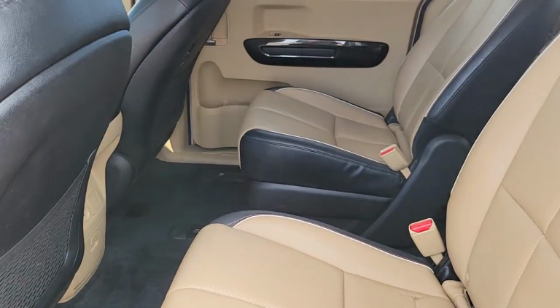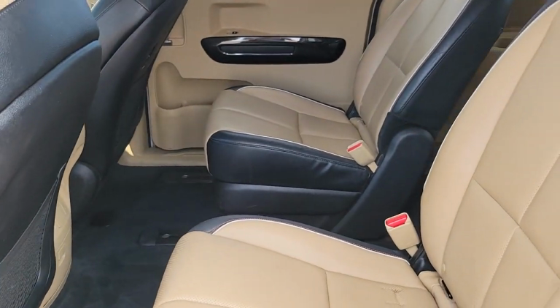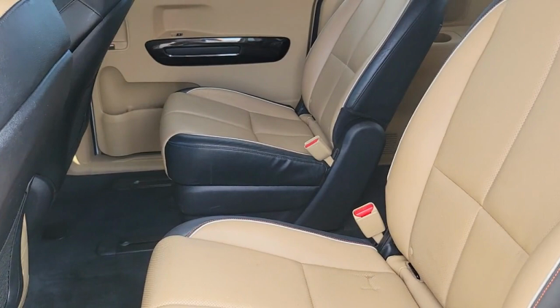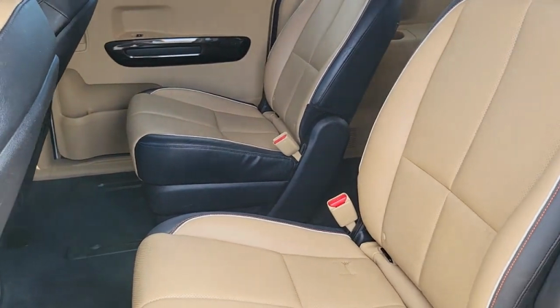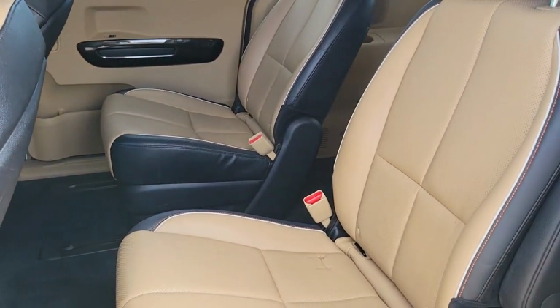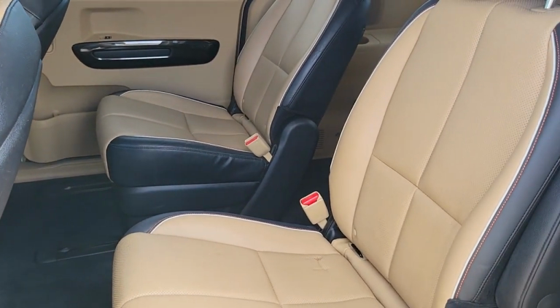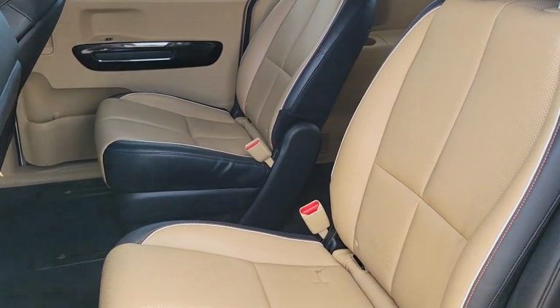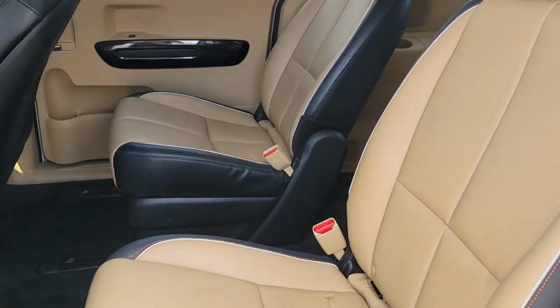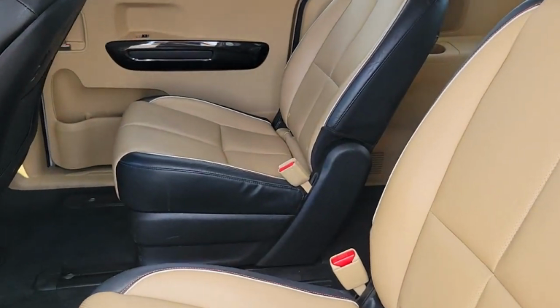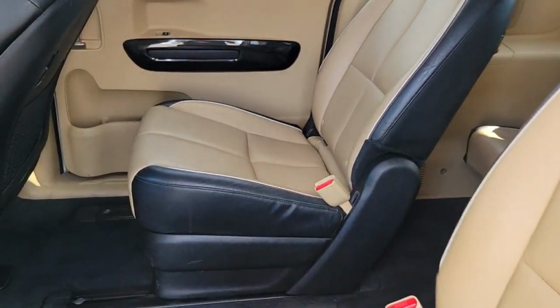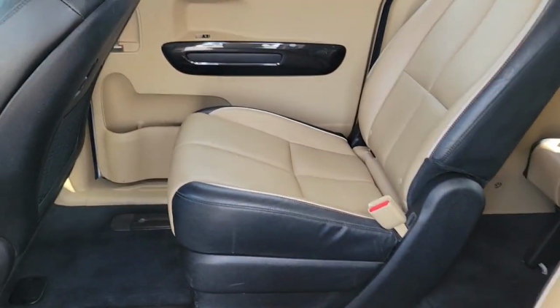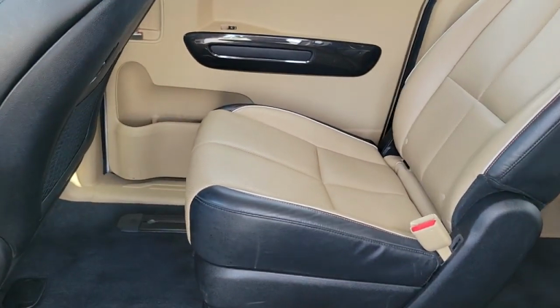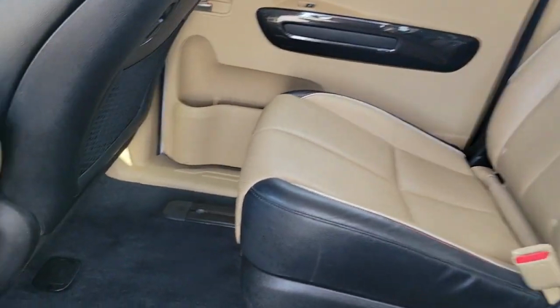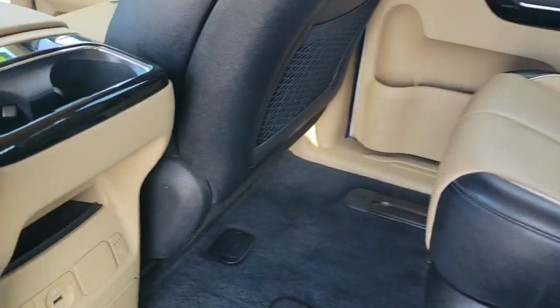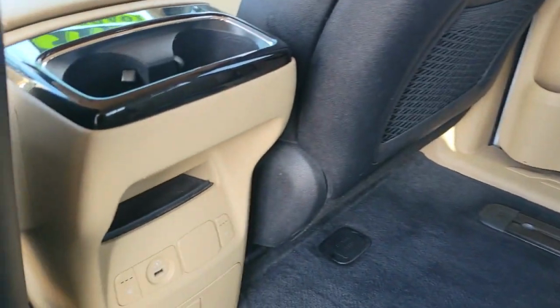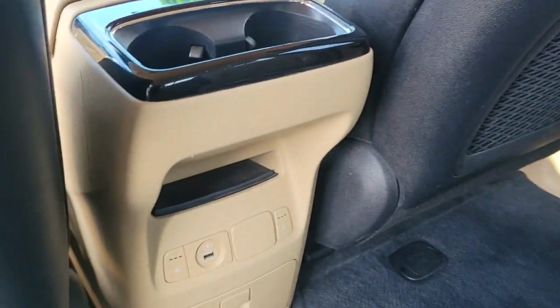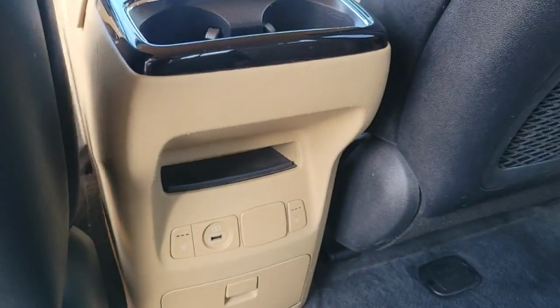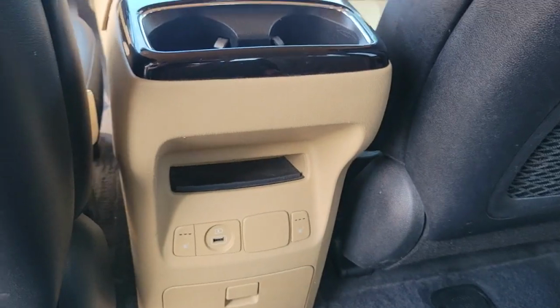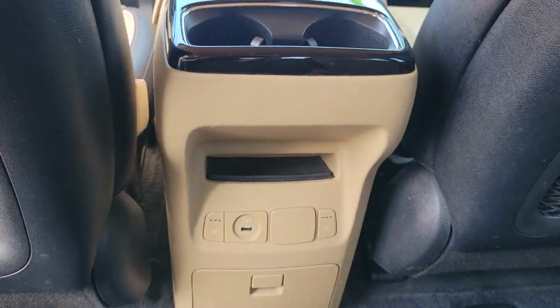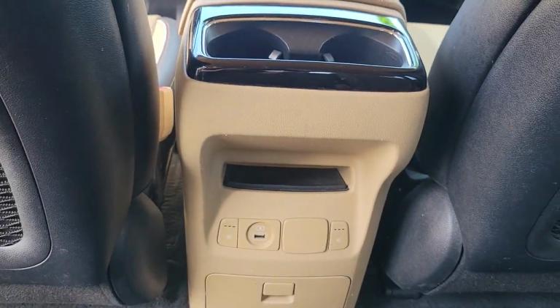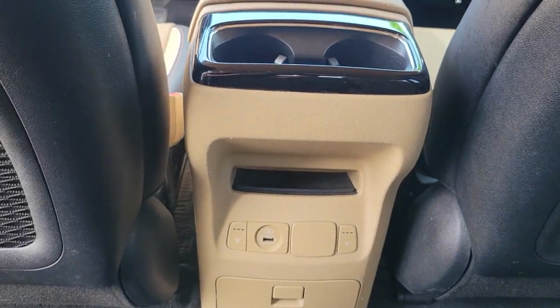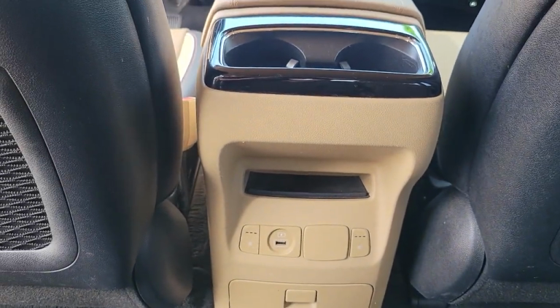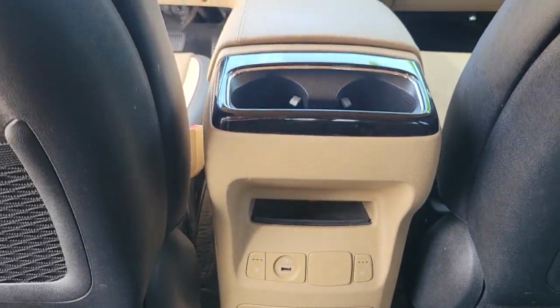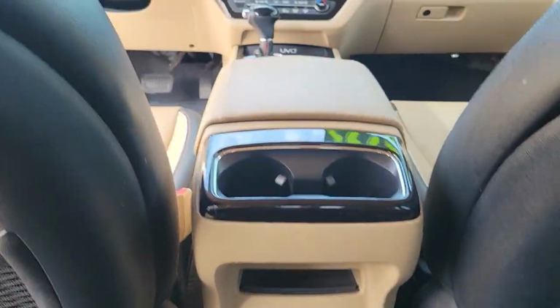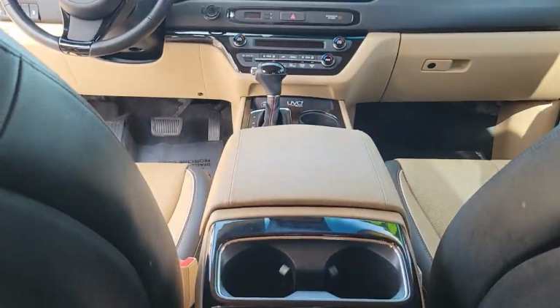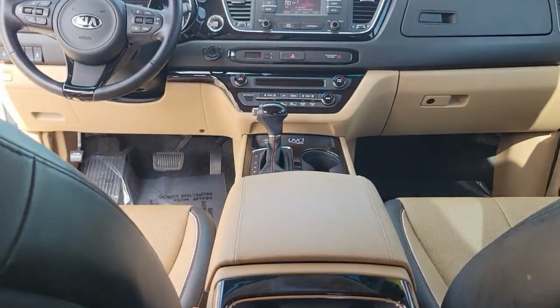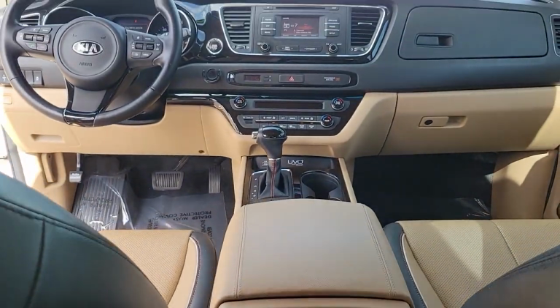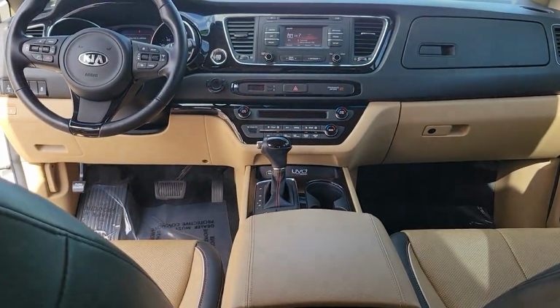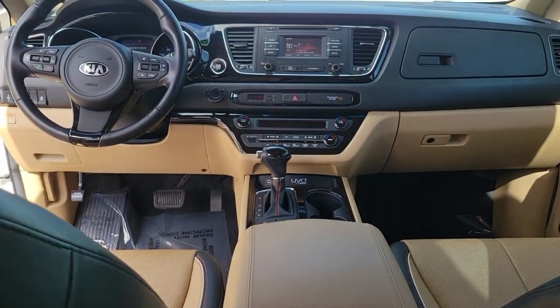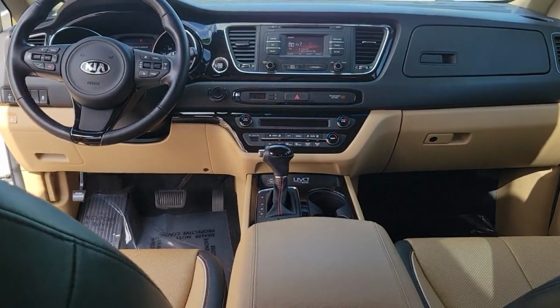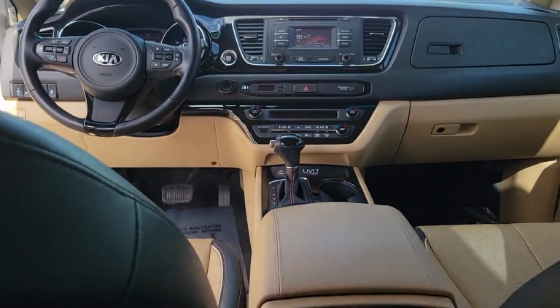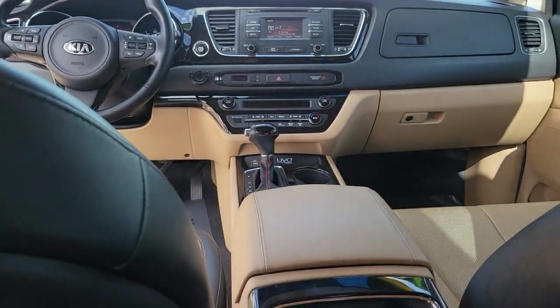Keyless entry, power lift gate, fog lamps, aluminum wheels, alarm, dual-zone AC, rear AC, heated front seat, power driver seat, third row seat.